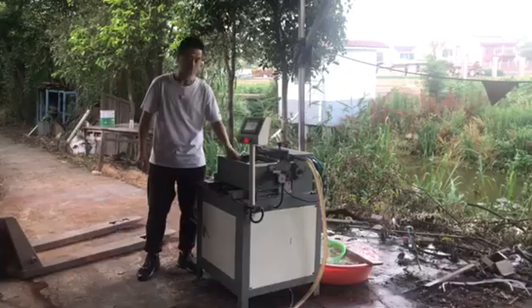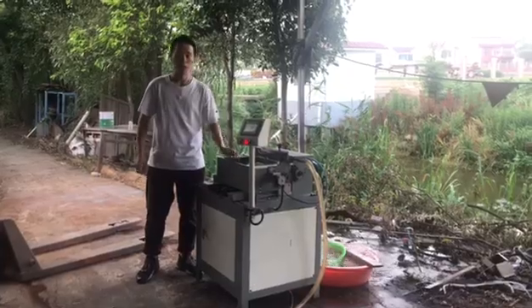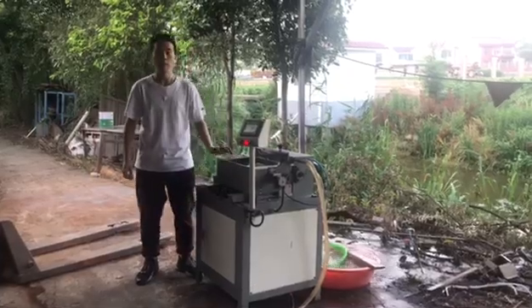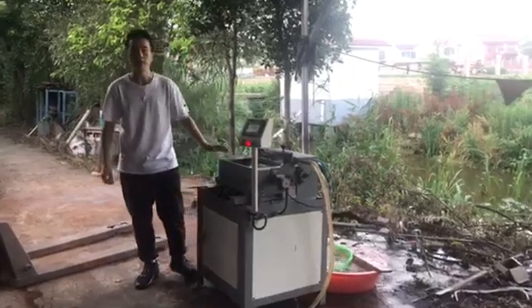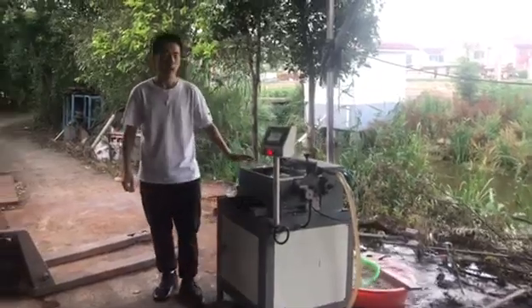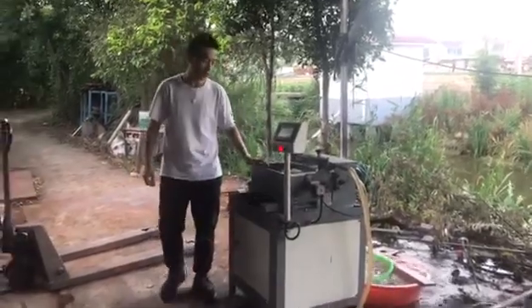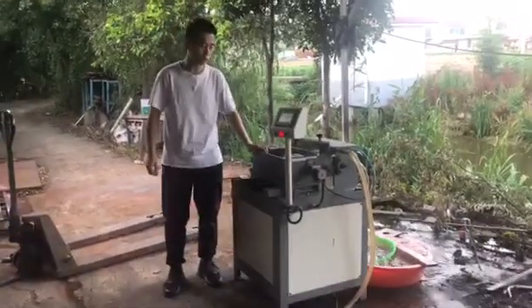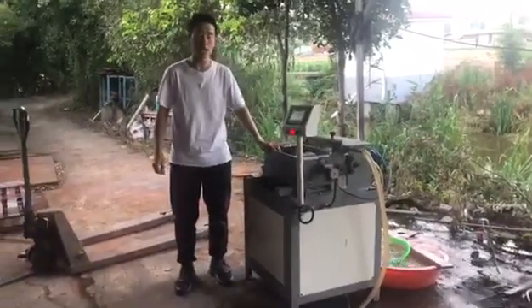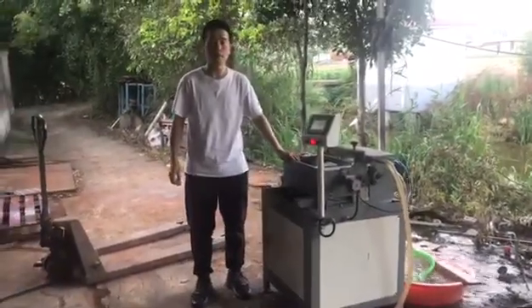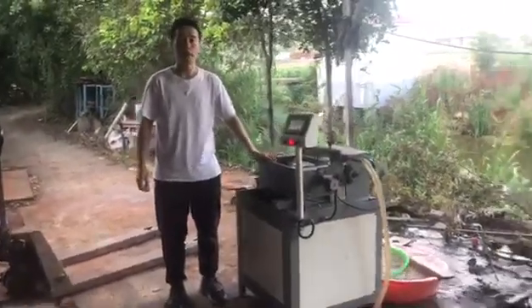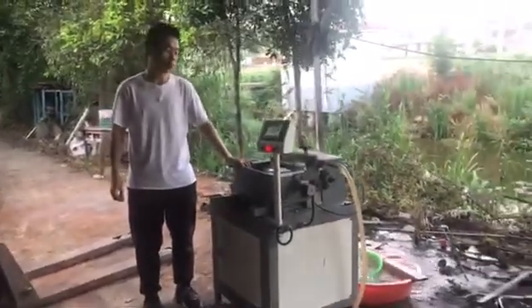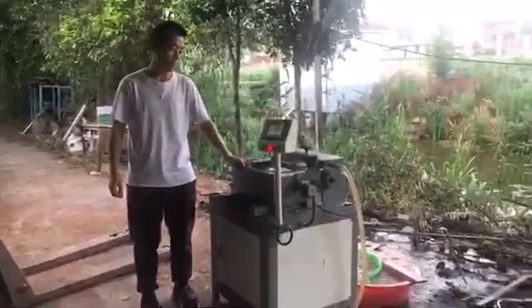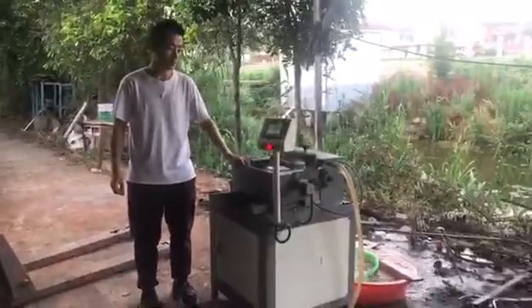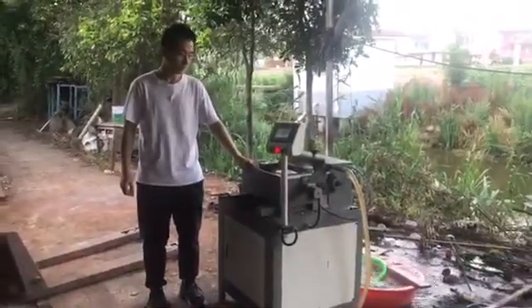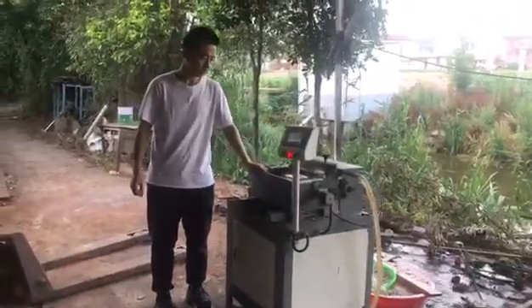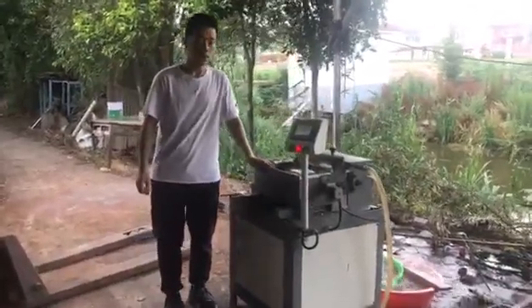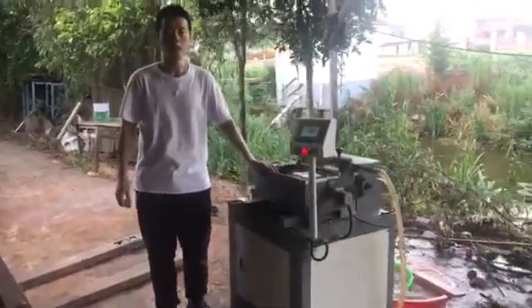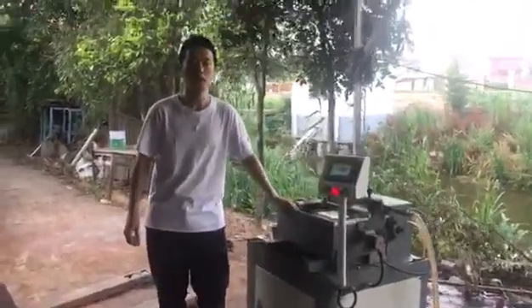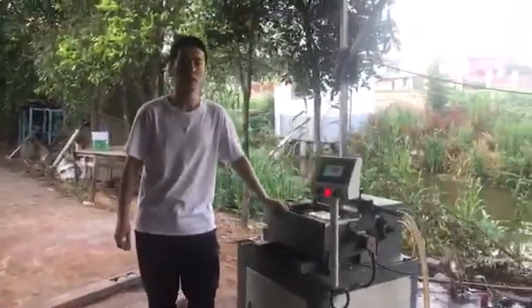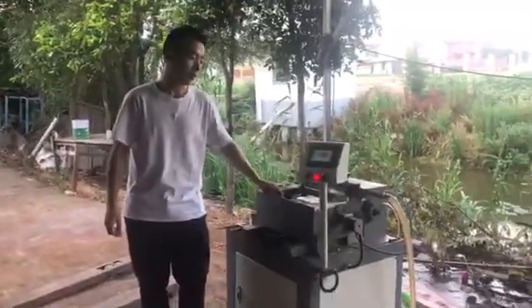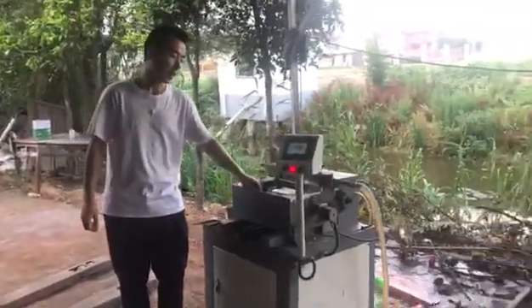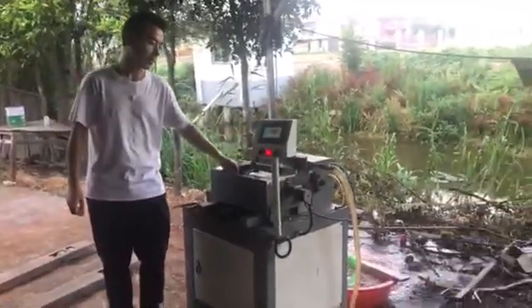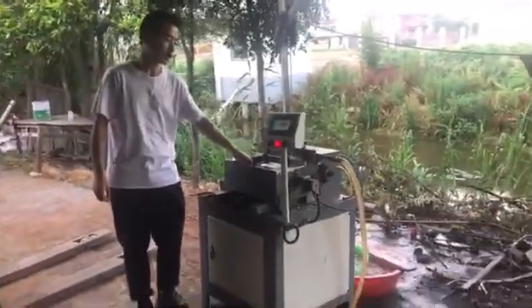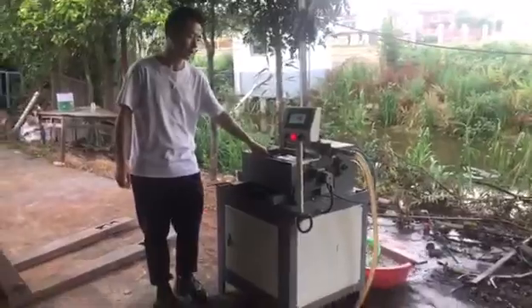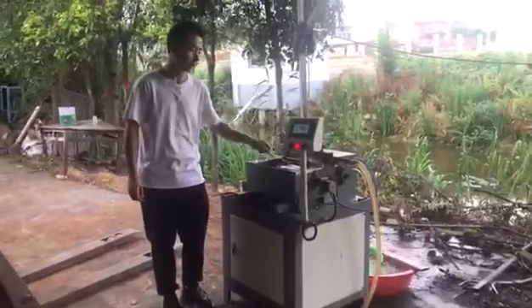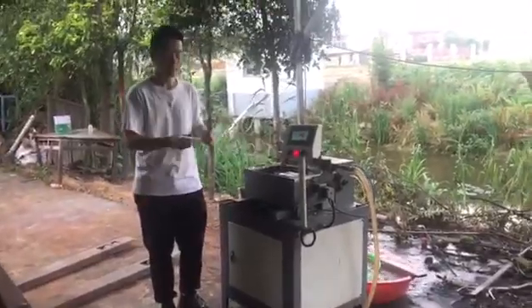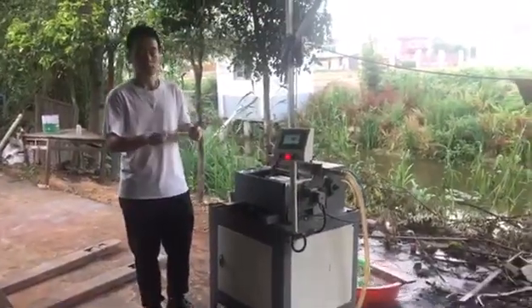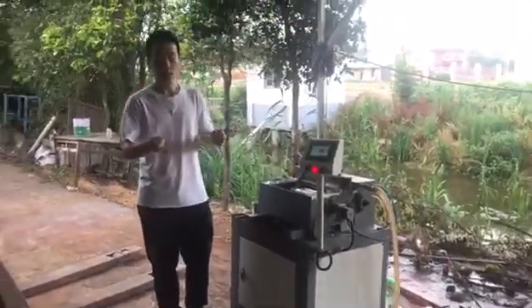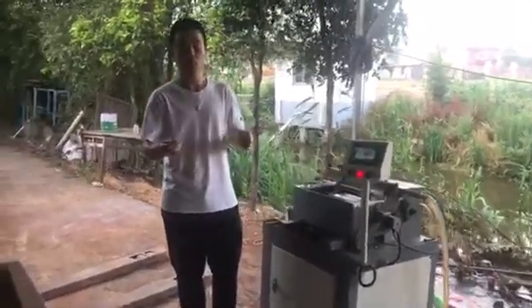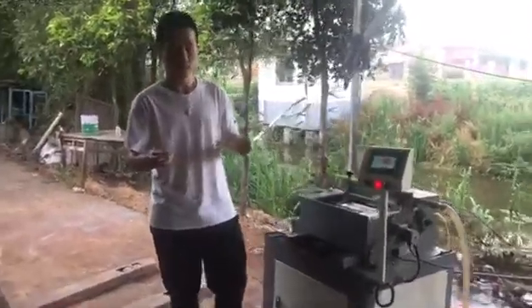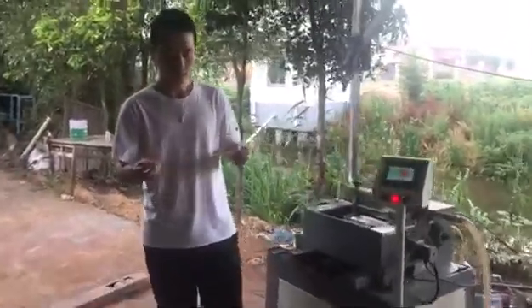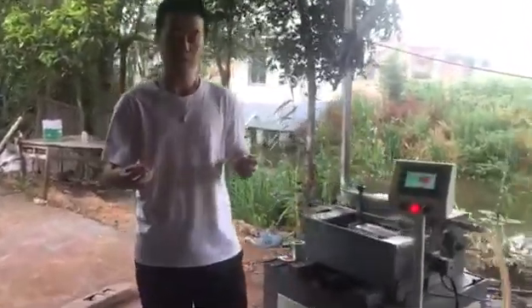Hello everyone, today I would like to introduce our glass tube cutting machine. This machine is meant to cut the glass tube like this into small glass beads.